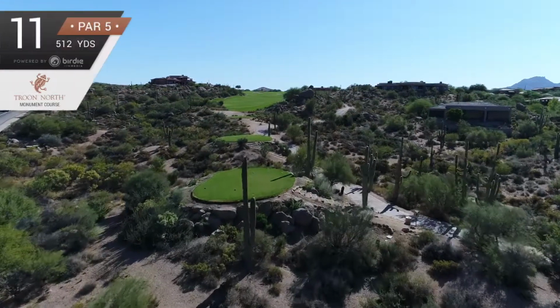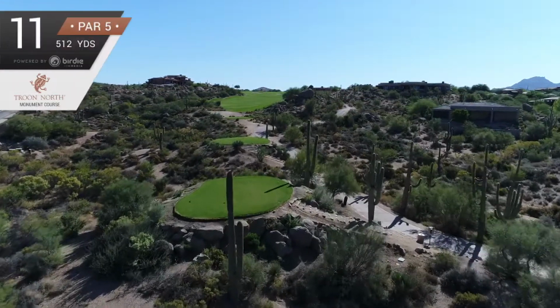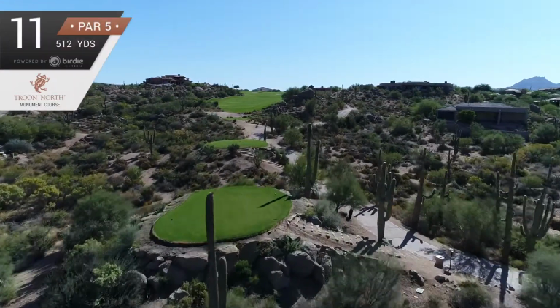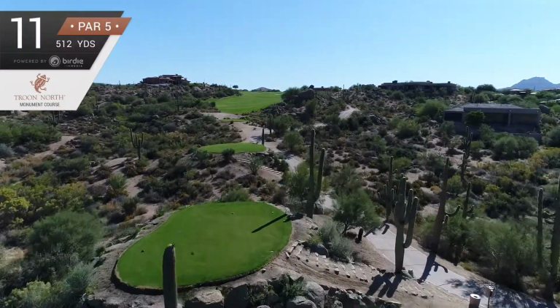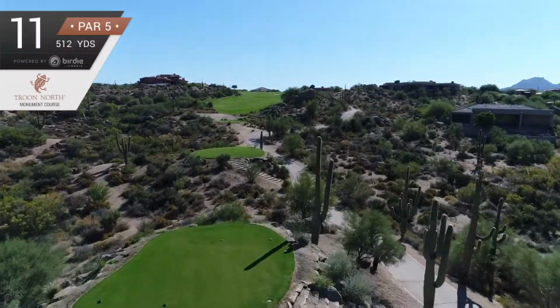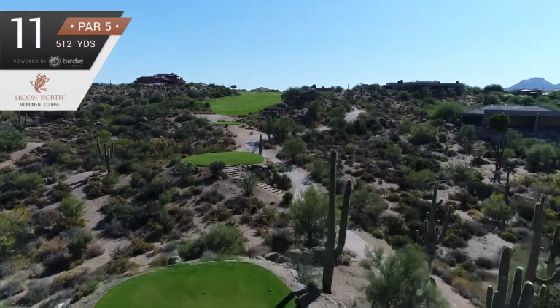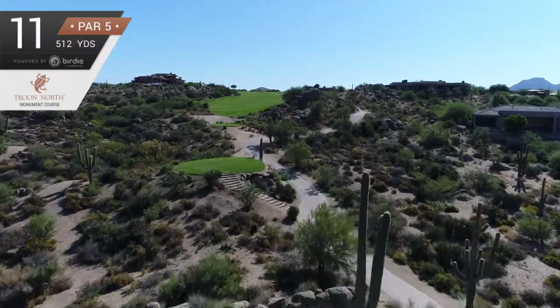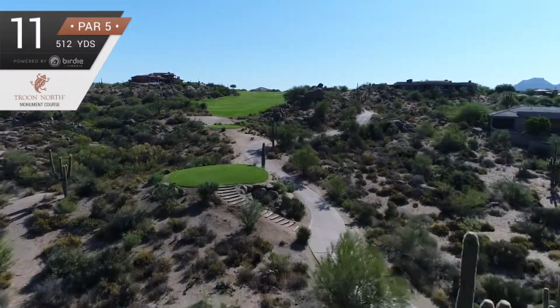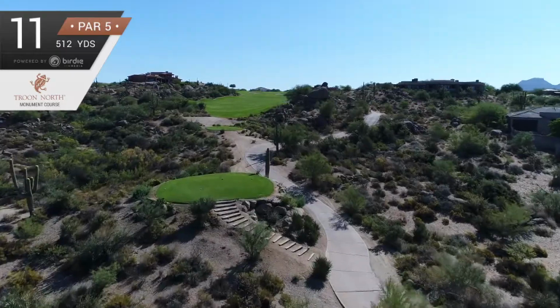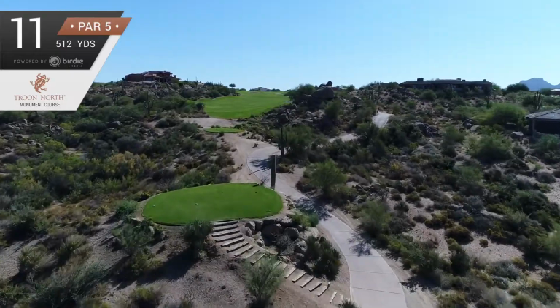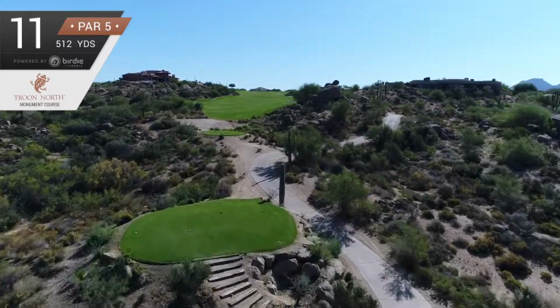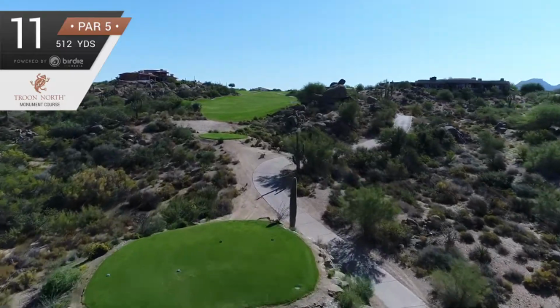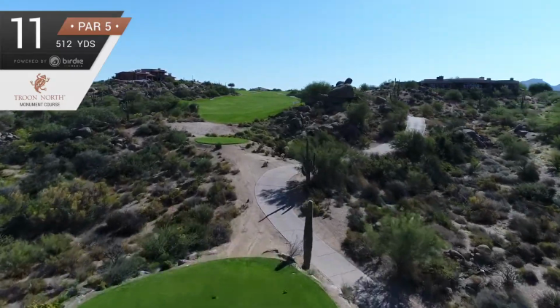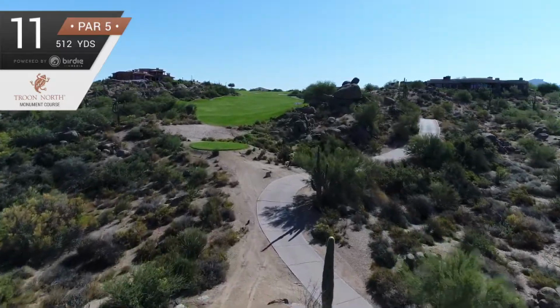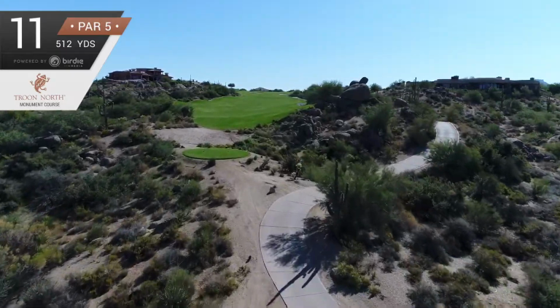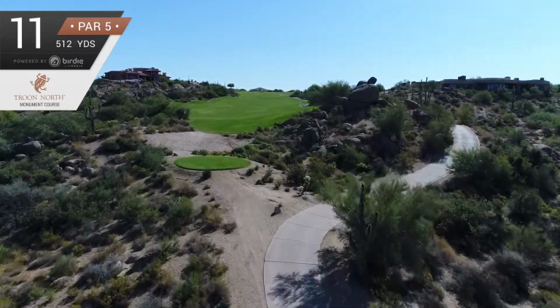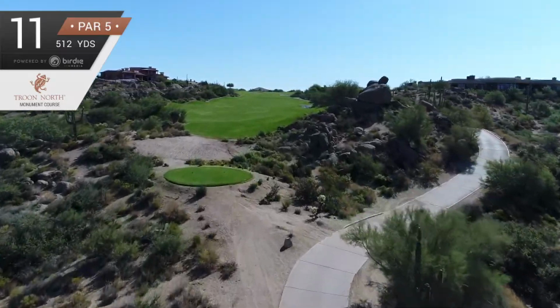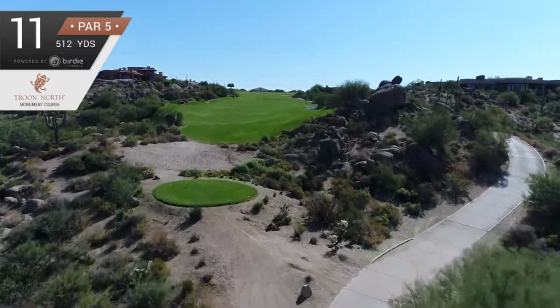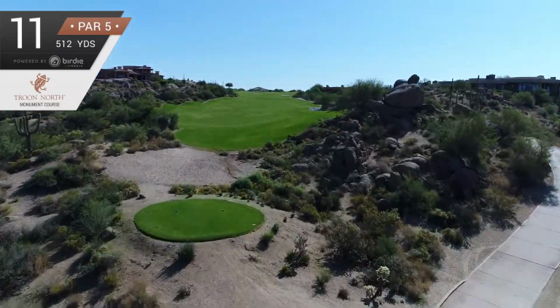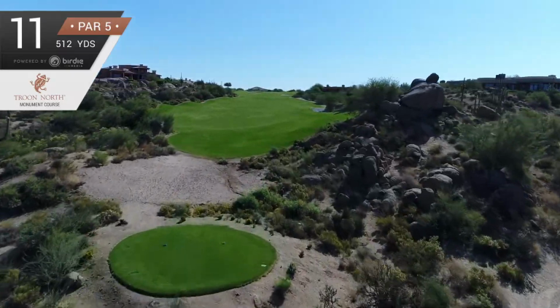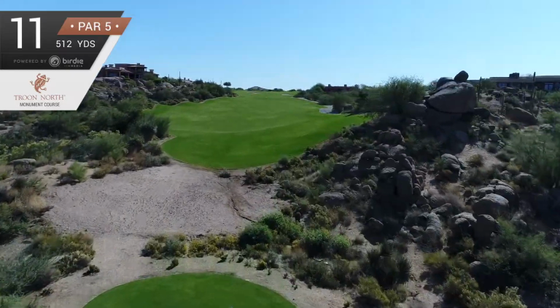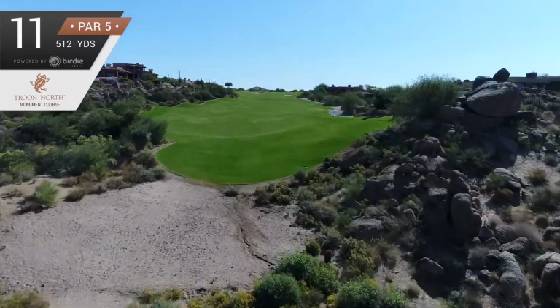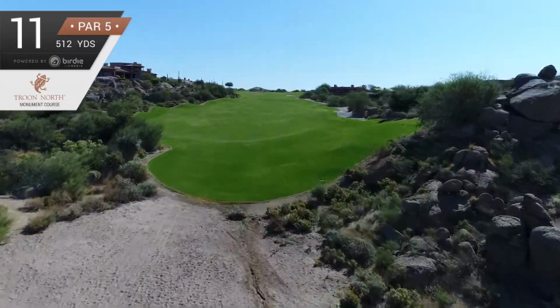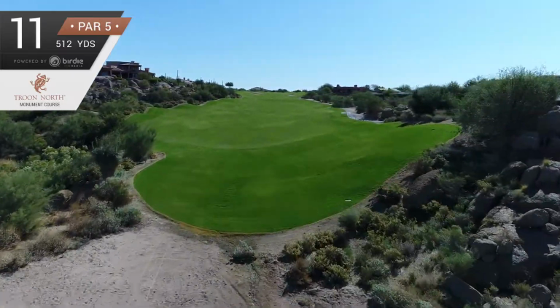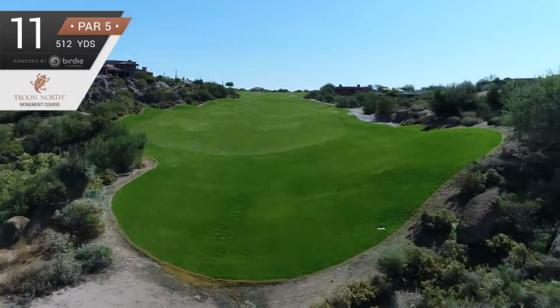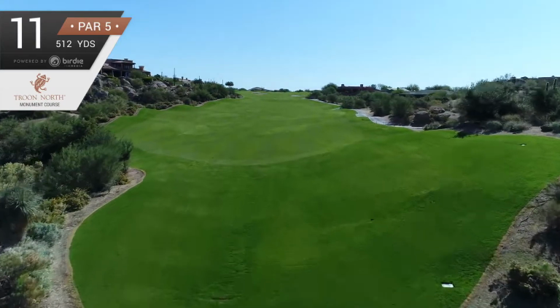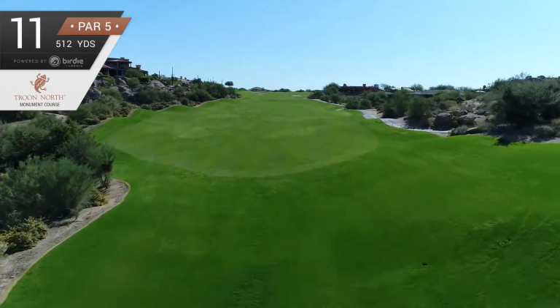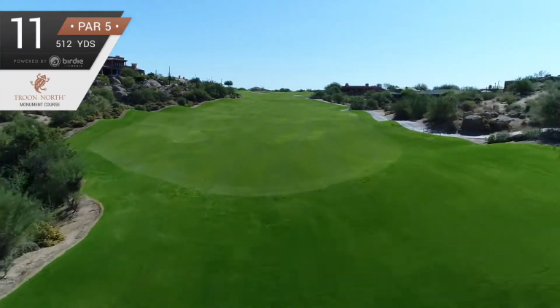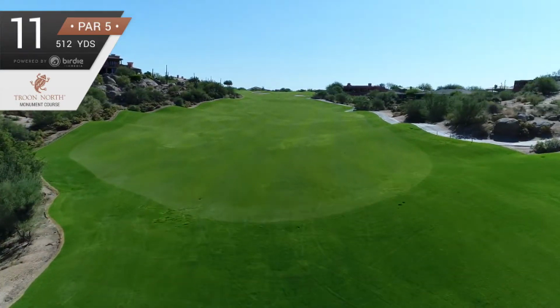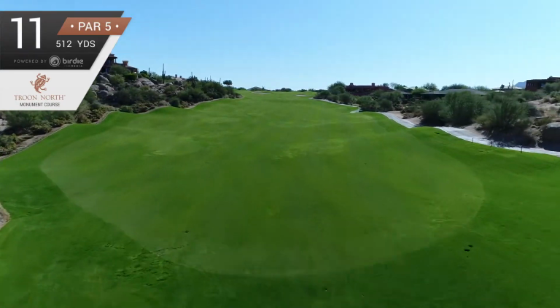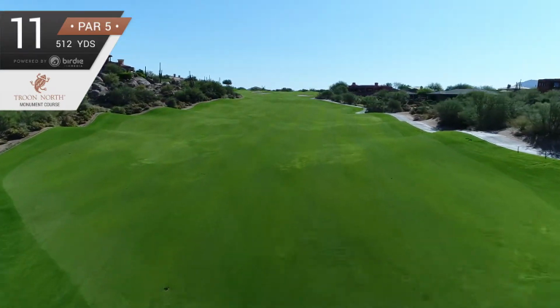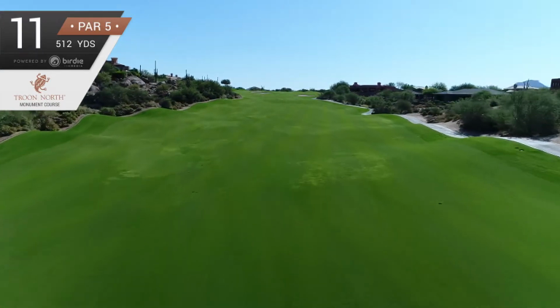The 512-yard par 5 11th is a straight hole that requires a drive between the high boulders on the right and the vegetation on the left into the bowl-shaped fairway.